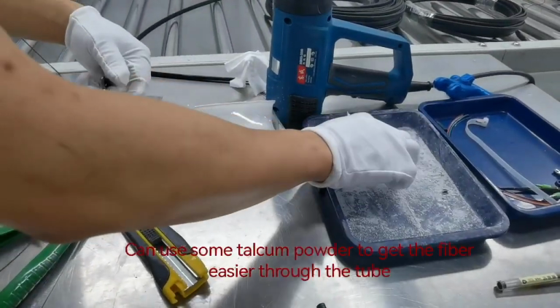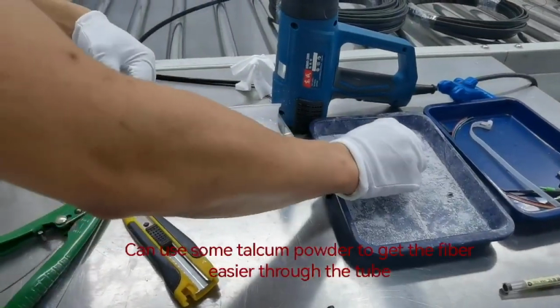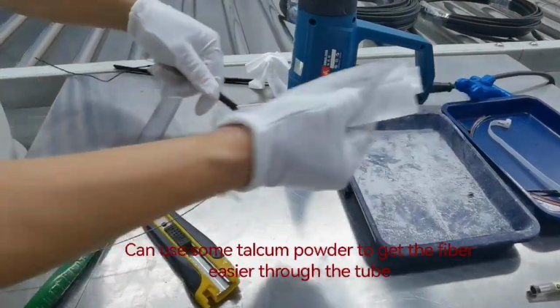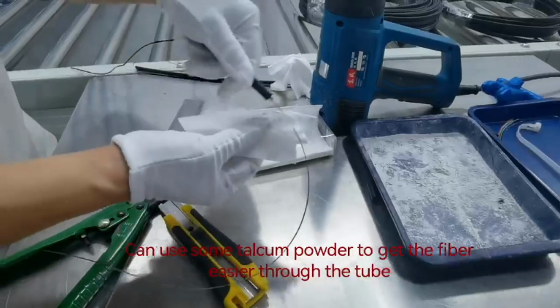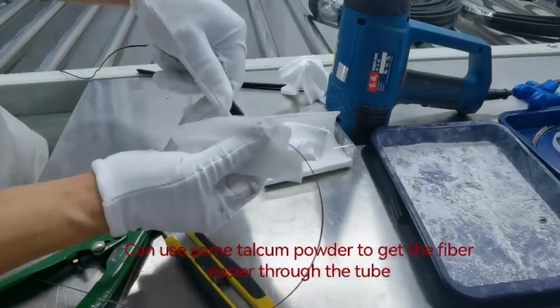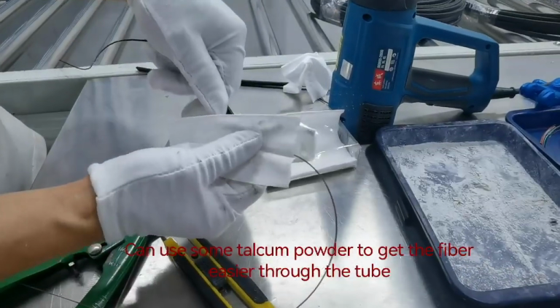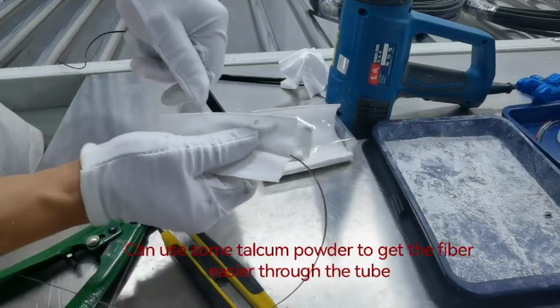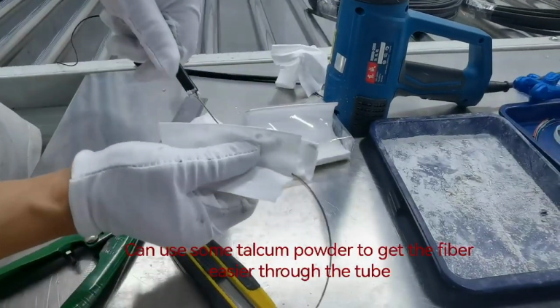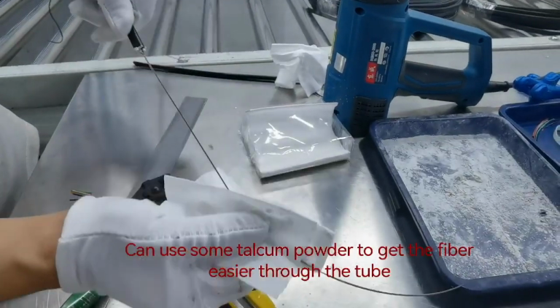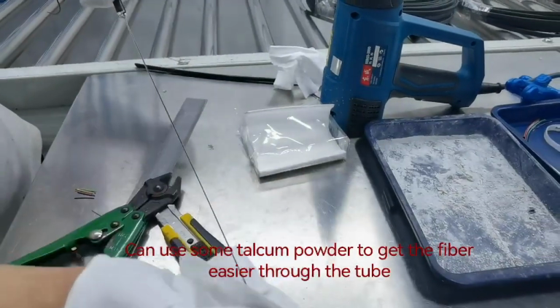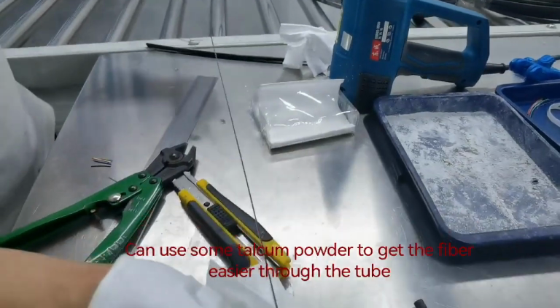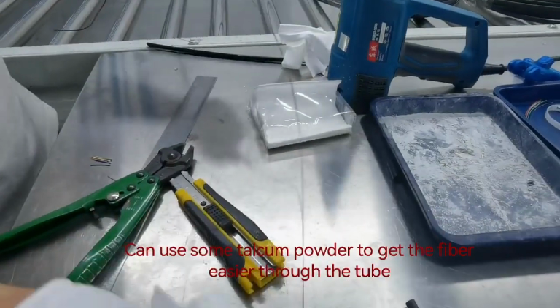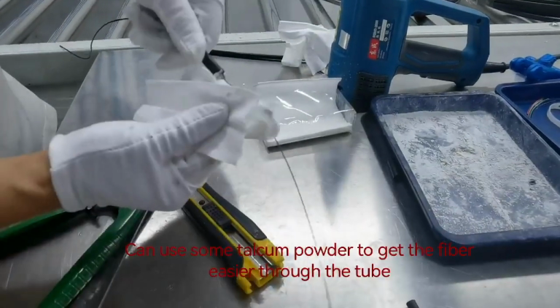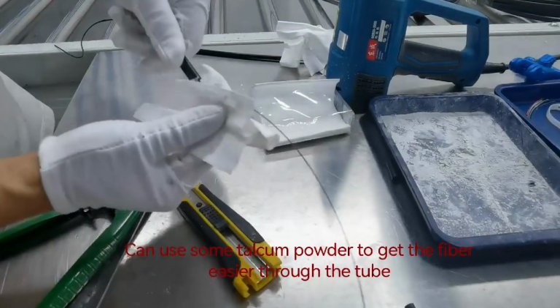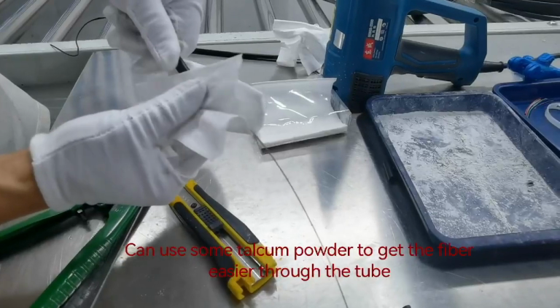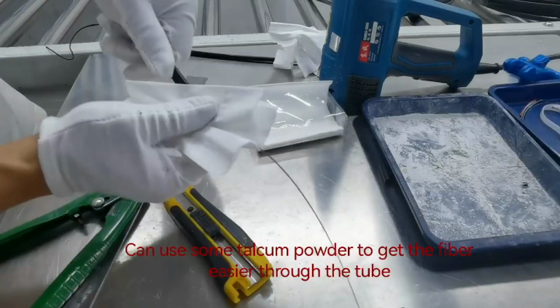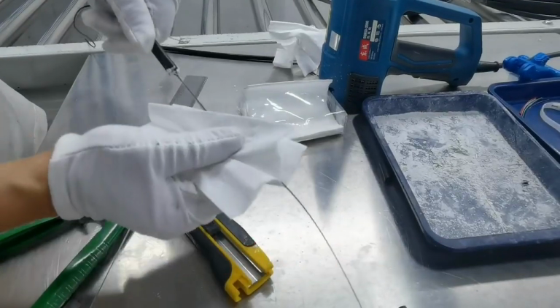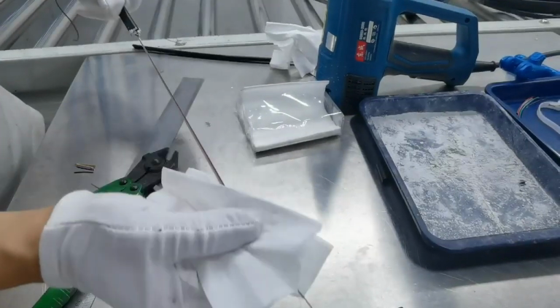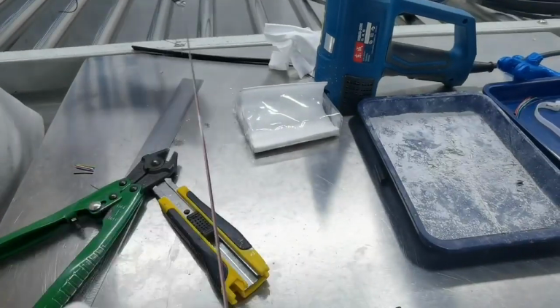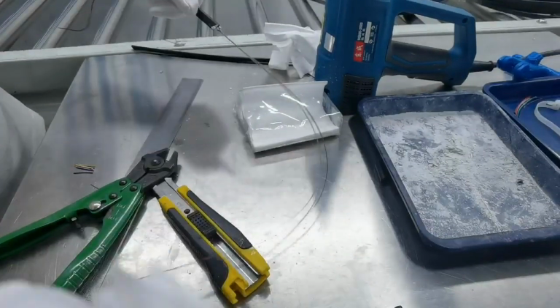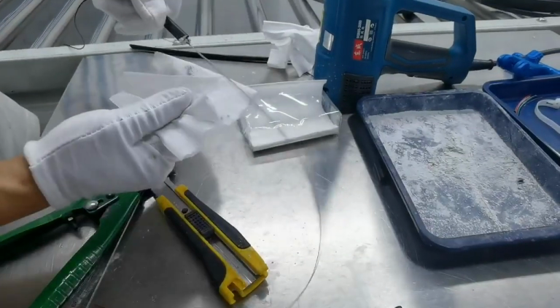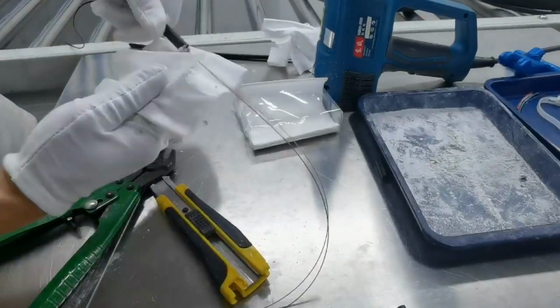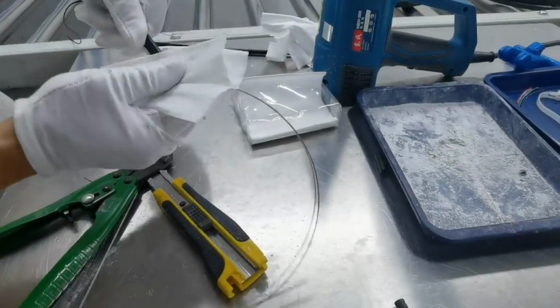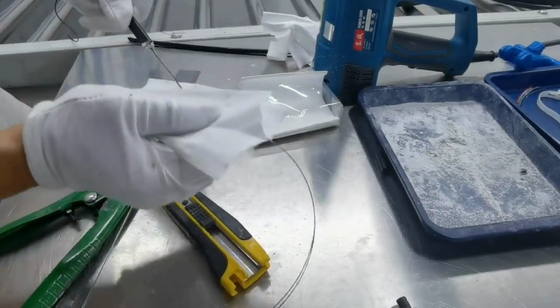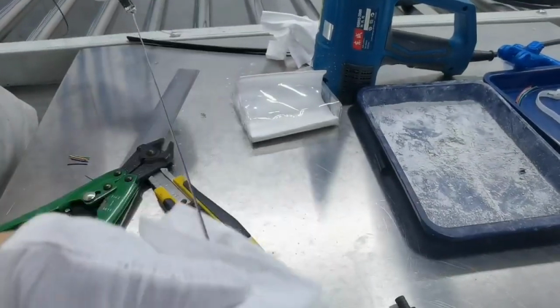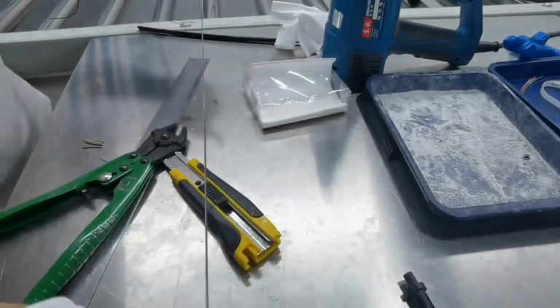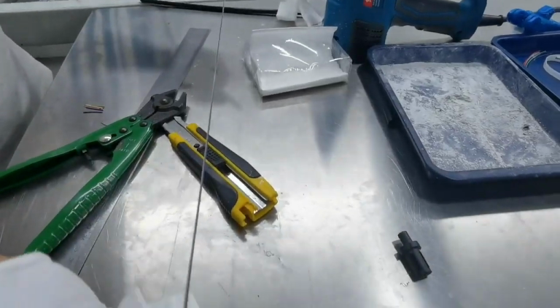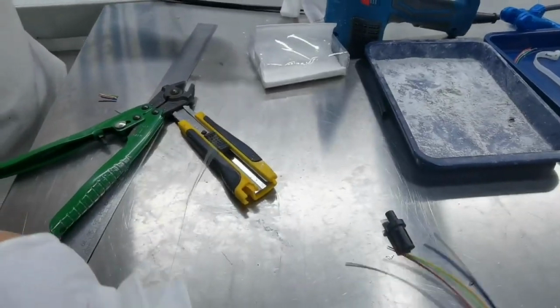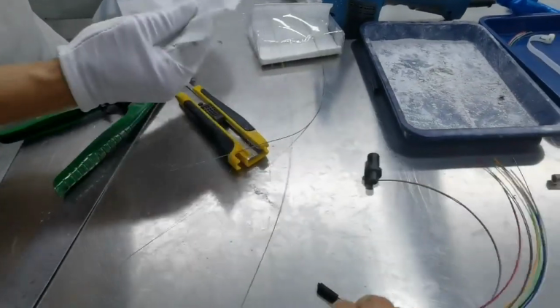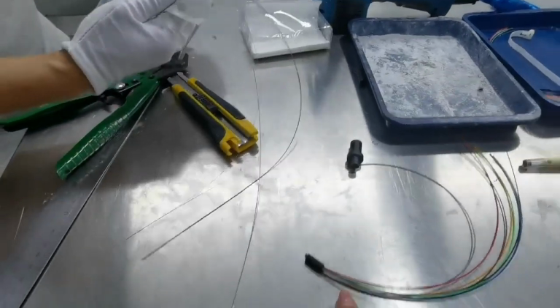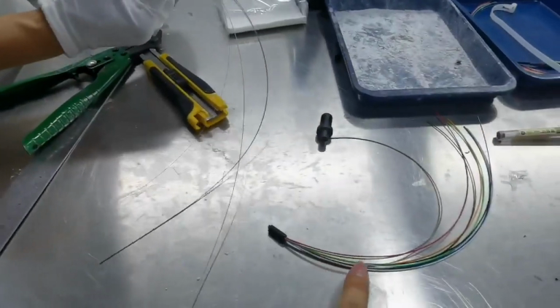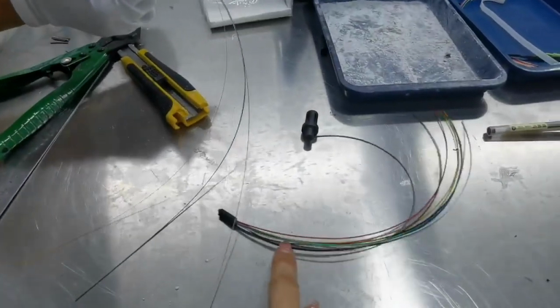You can use some talcum powder to get the fiber easier through the tube. And to make the fiber easier to get through the tube.